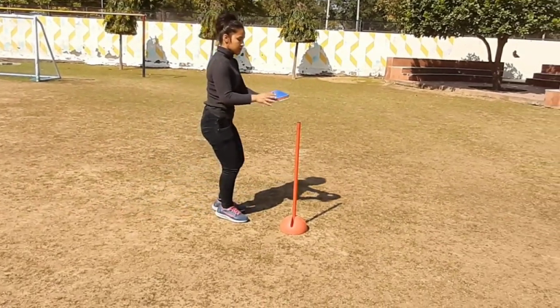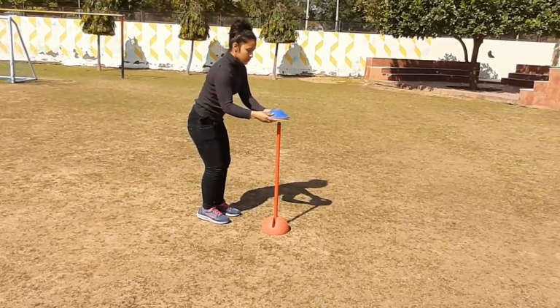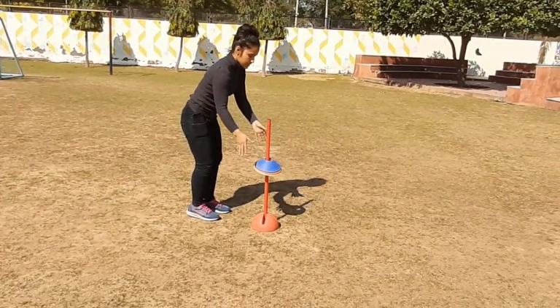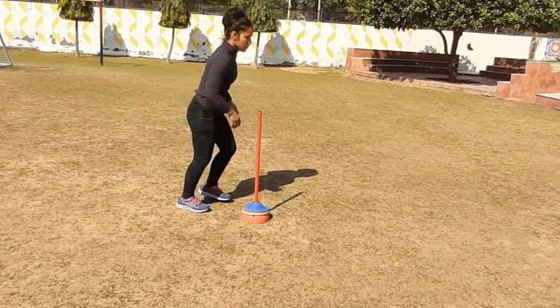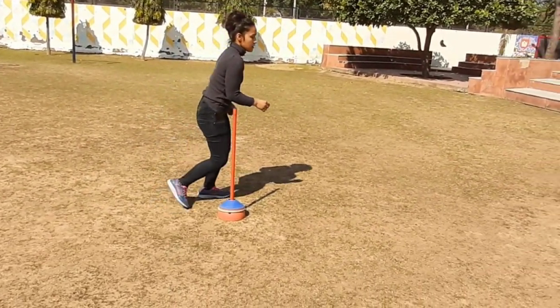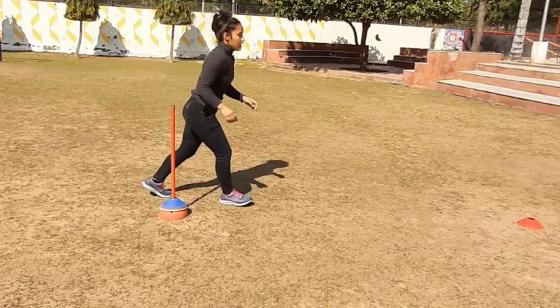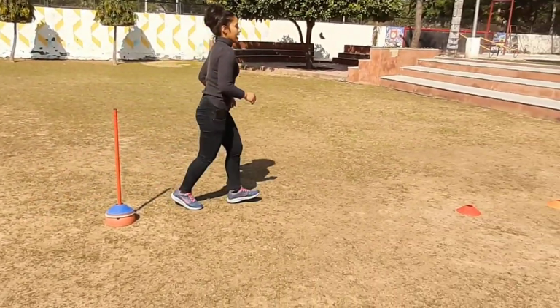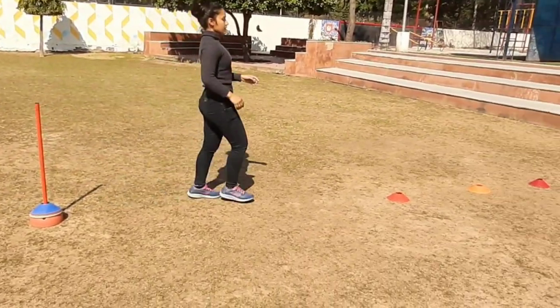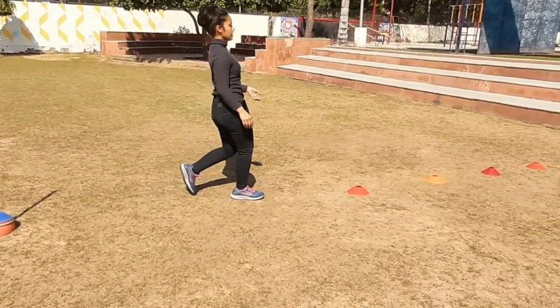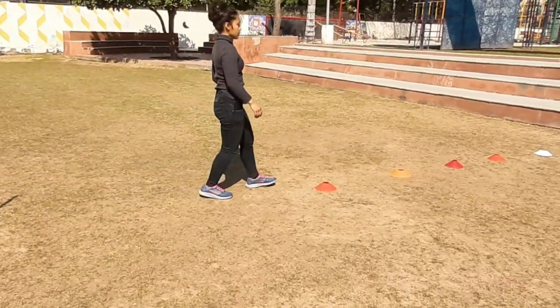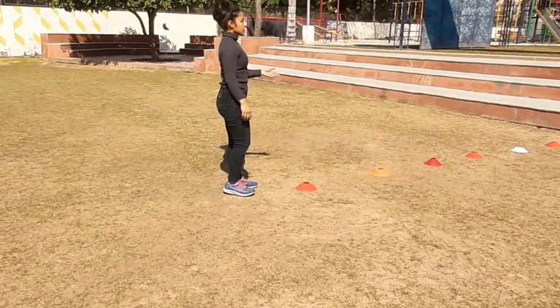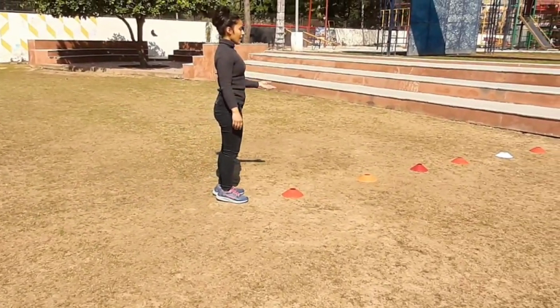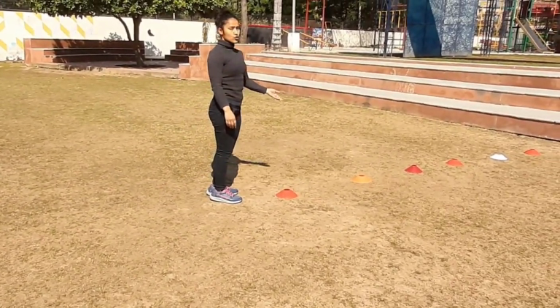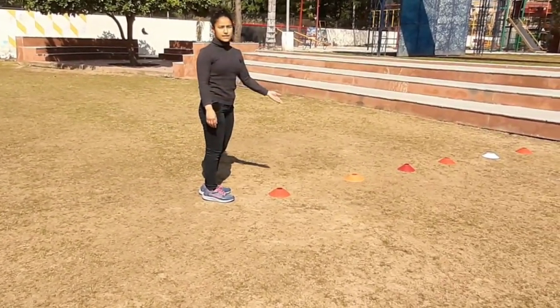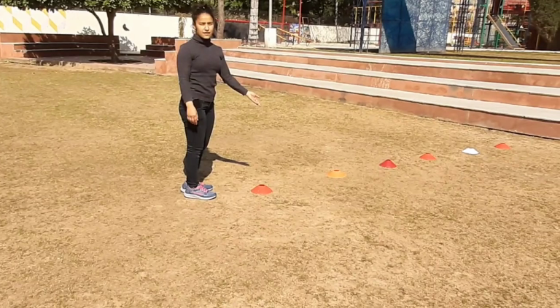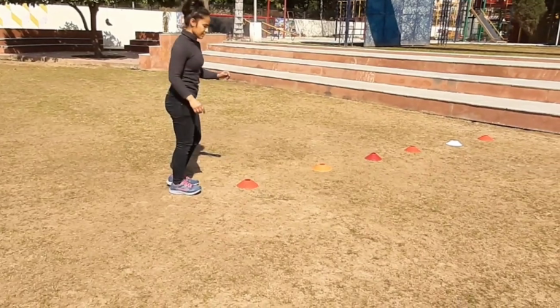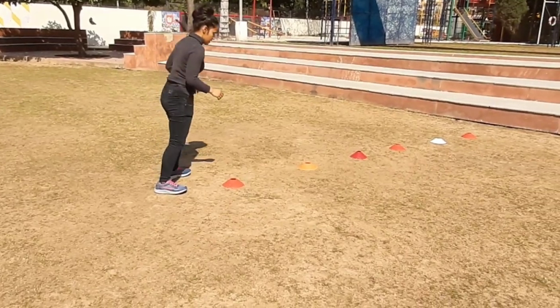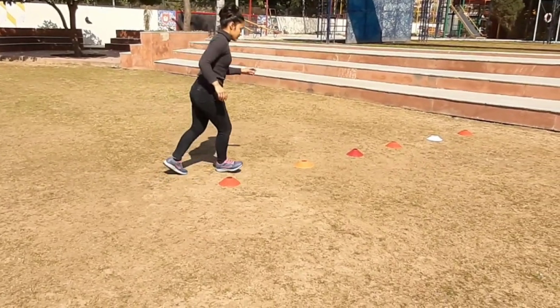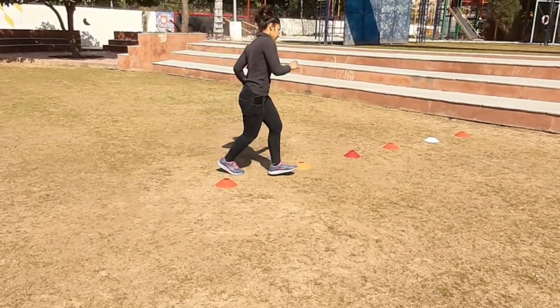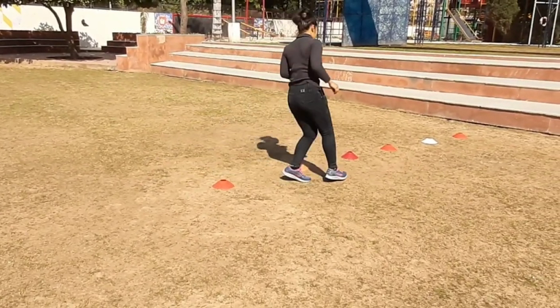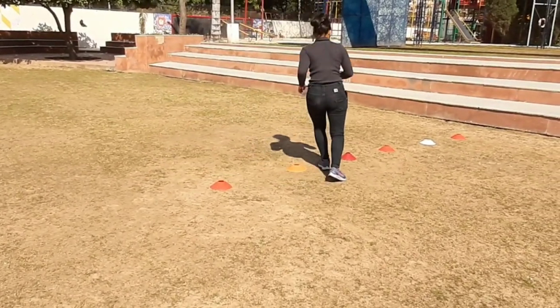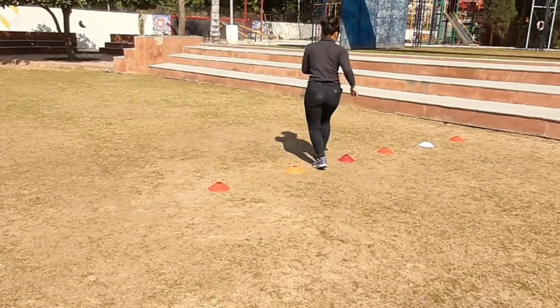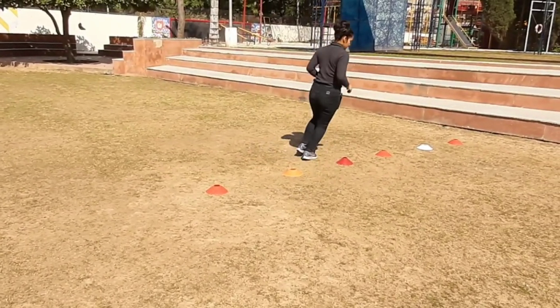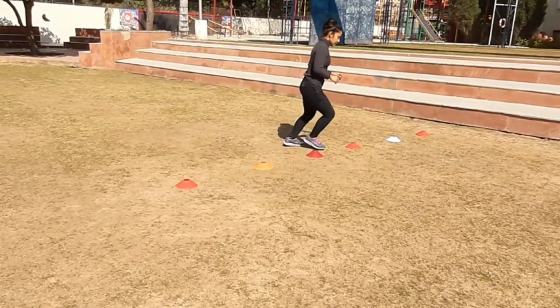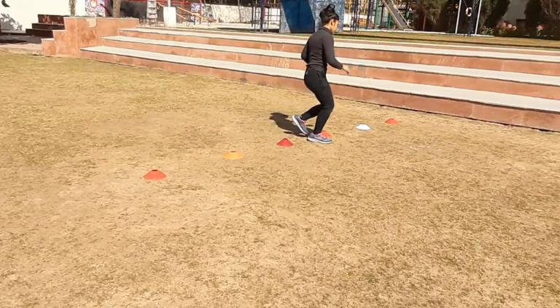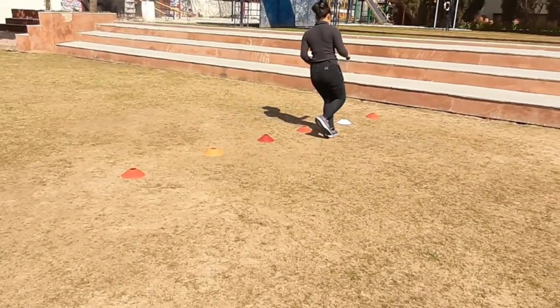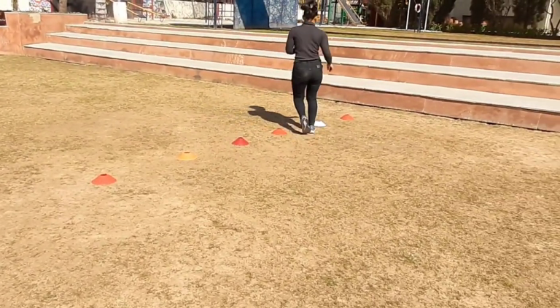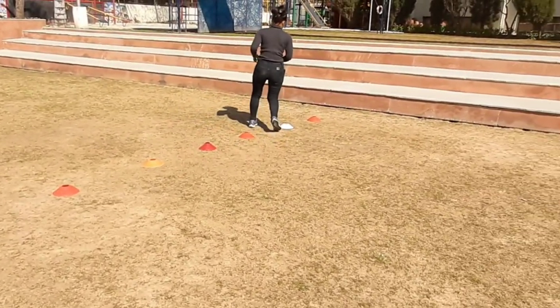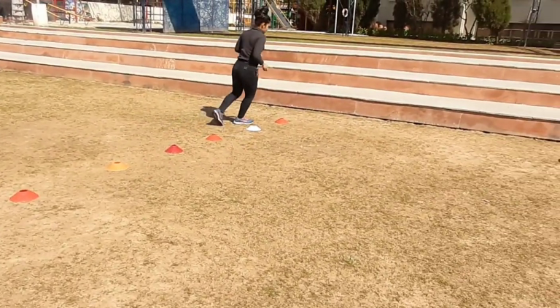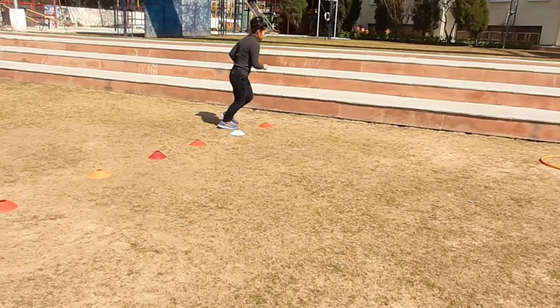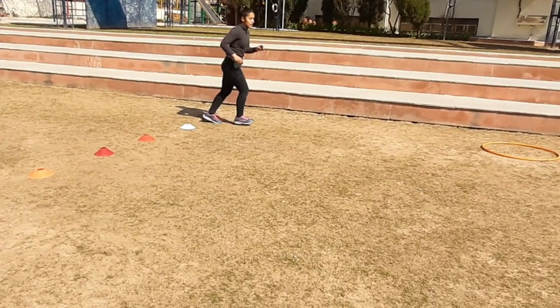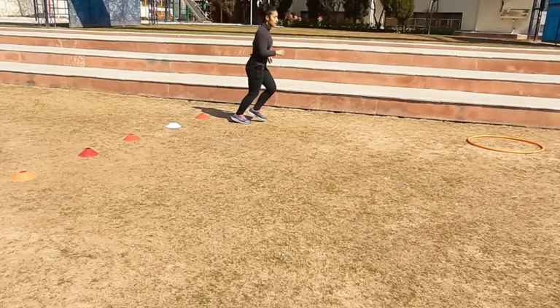Put it down and you have to do zig-zag run. Zig, zag, zig, zag, zig, then run.